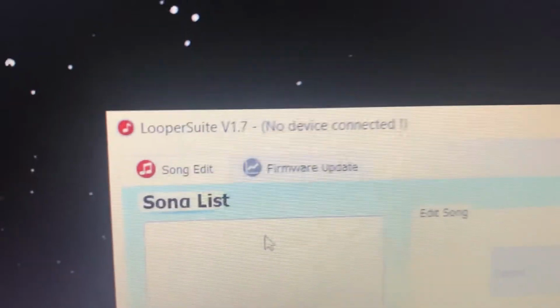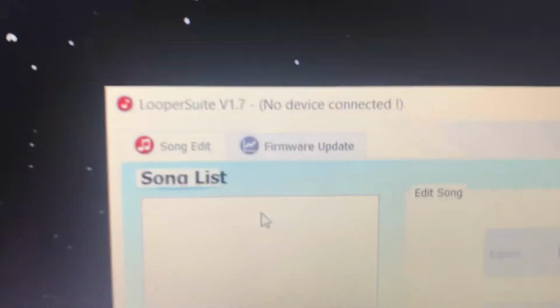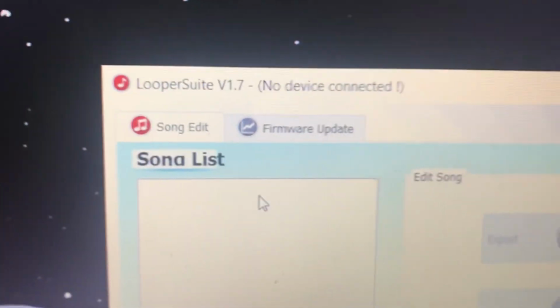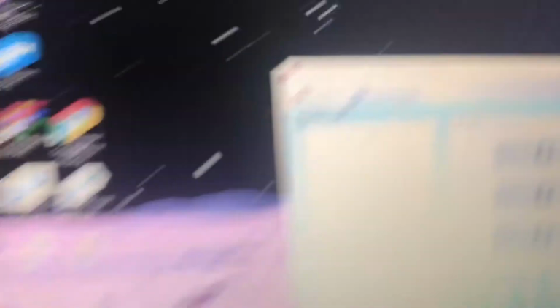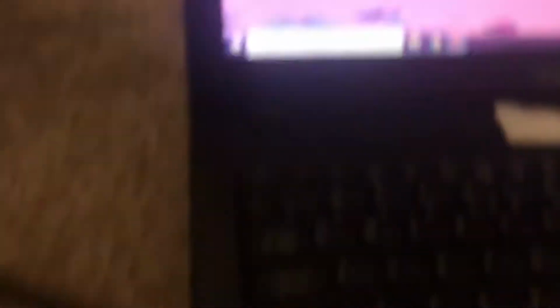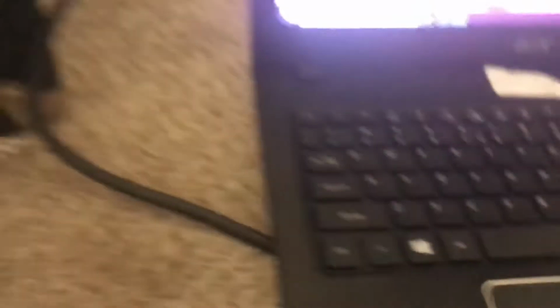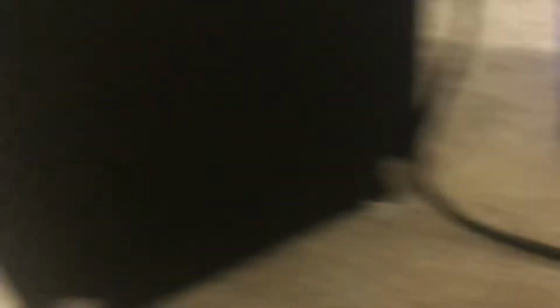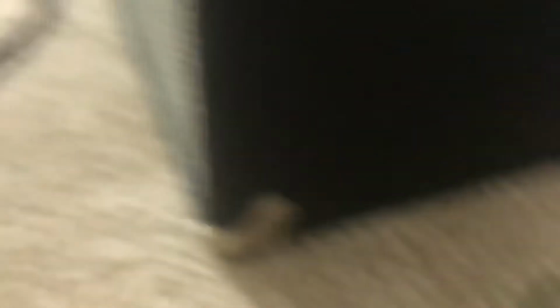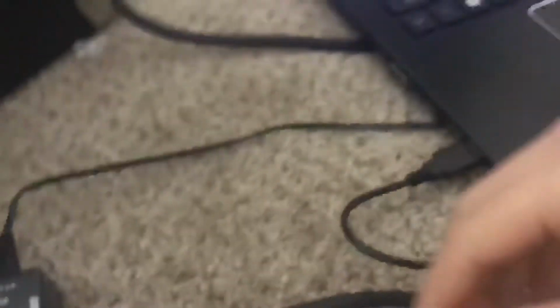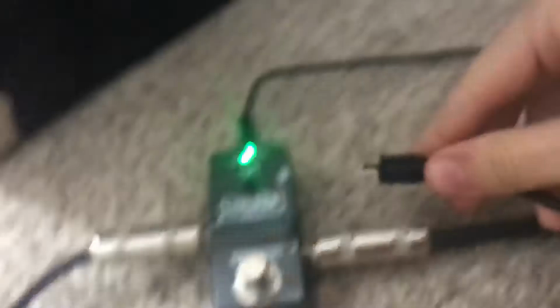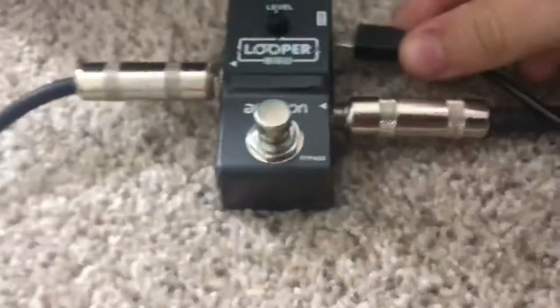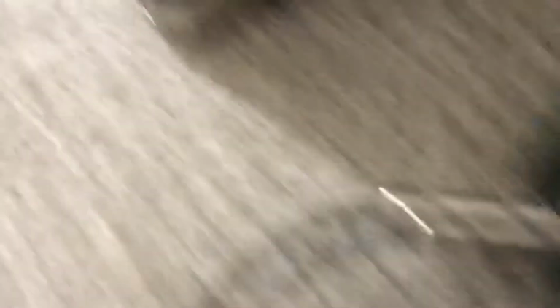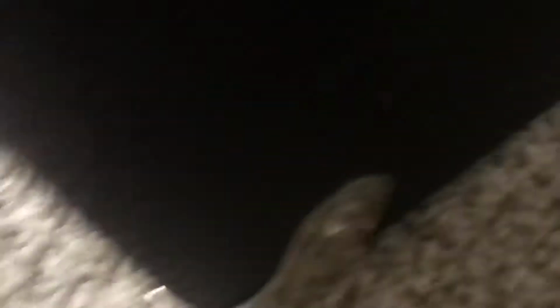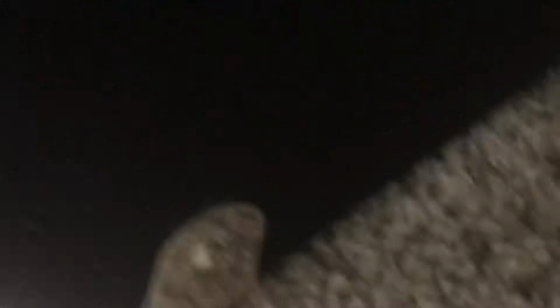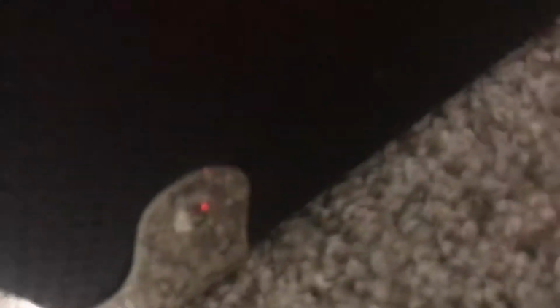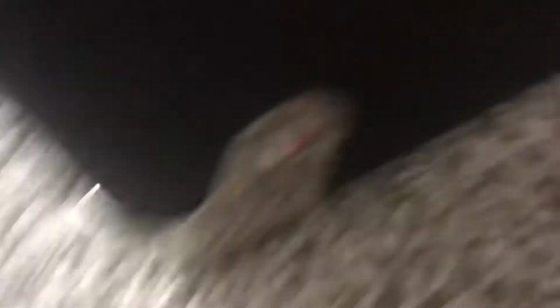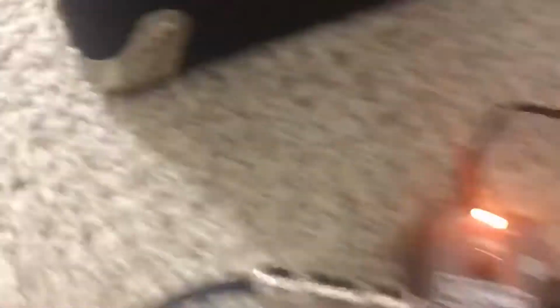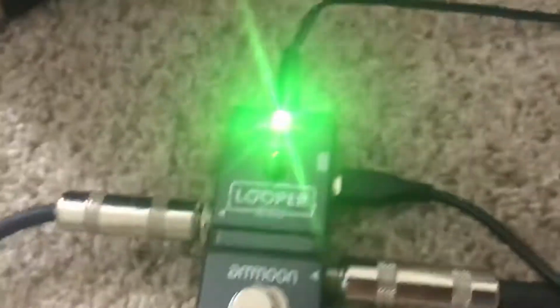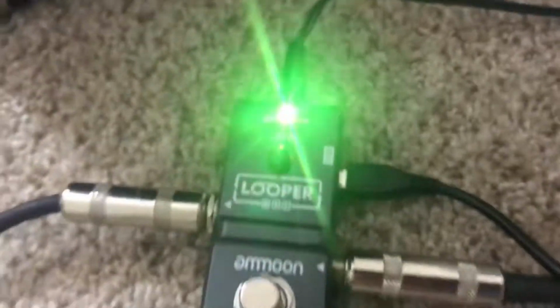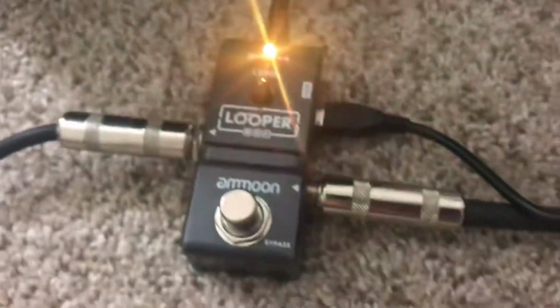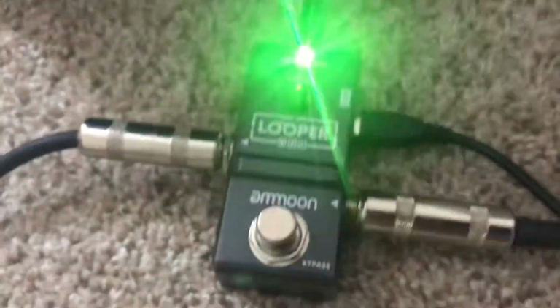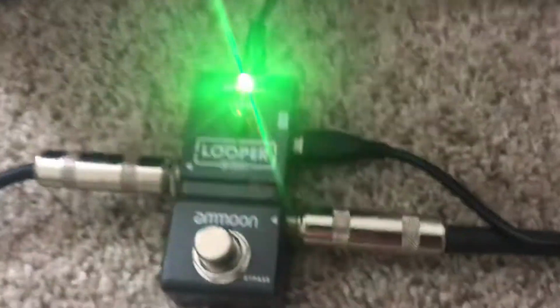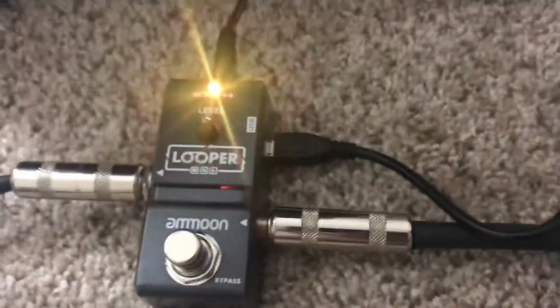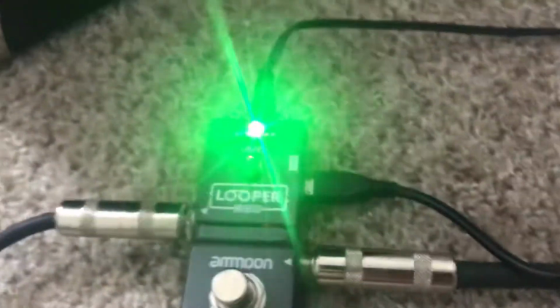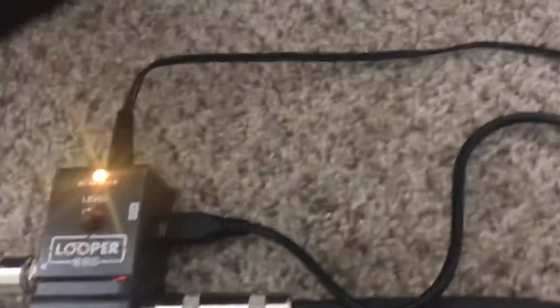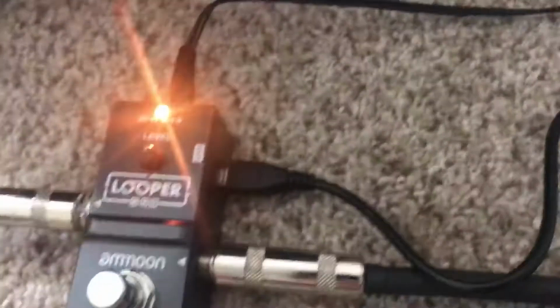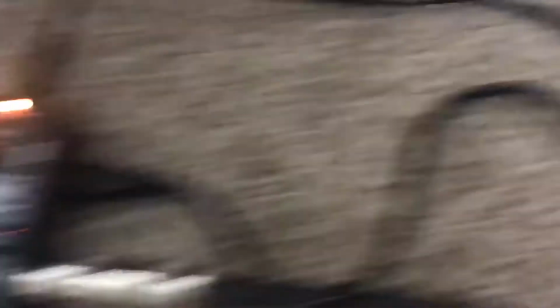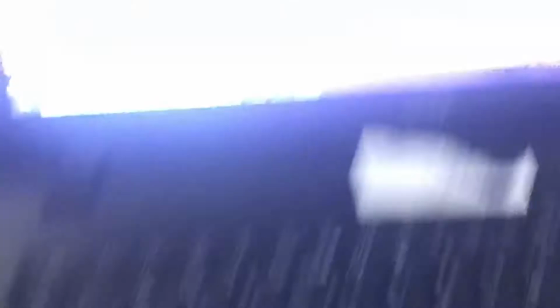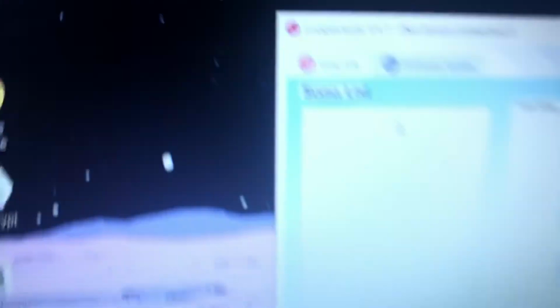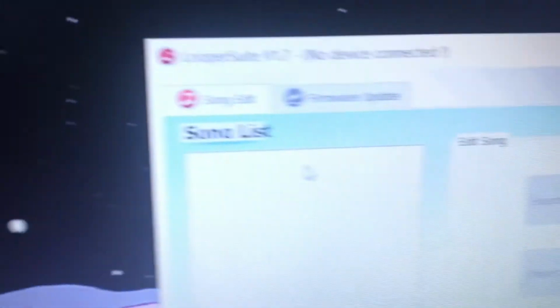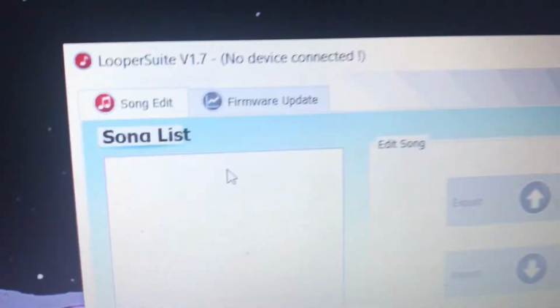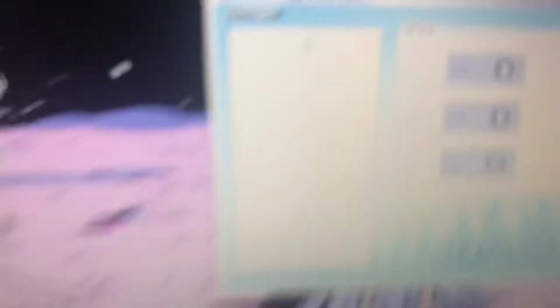After a lot of work you finally find Looper Suite, but that thing's not working. You might think there's a problem with the software, which there totally might be, but more than likely it's a problem with your cable.